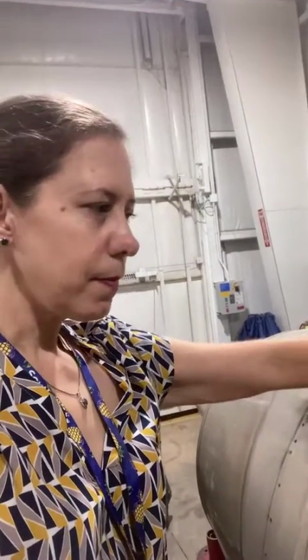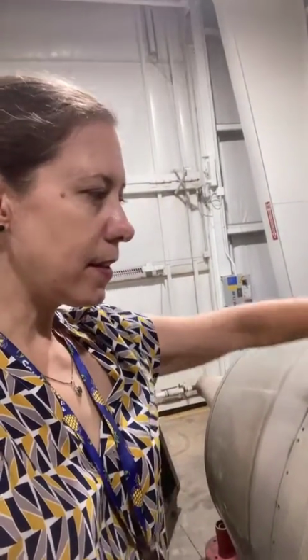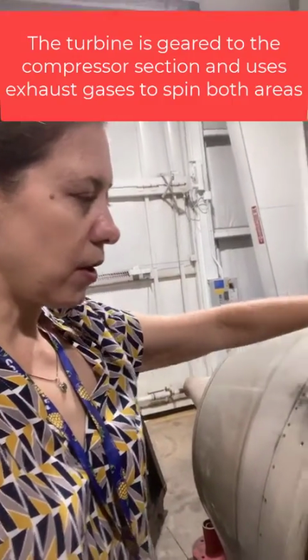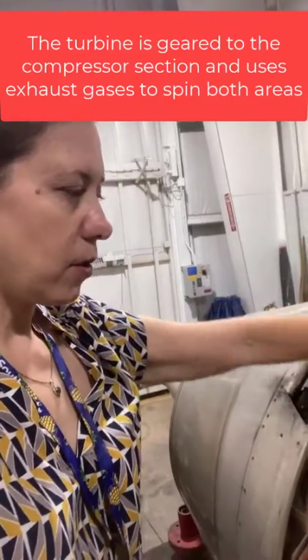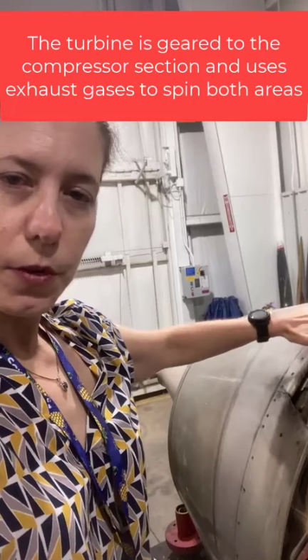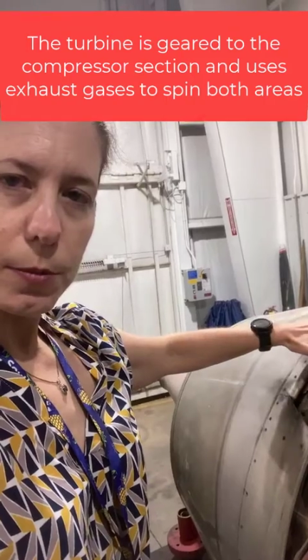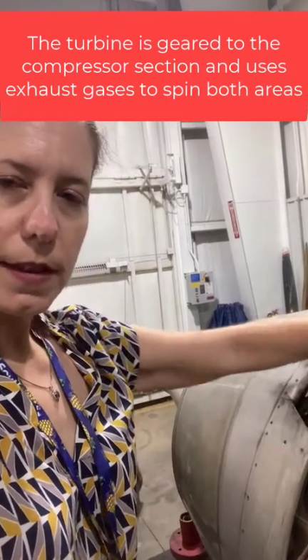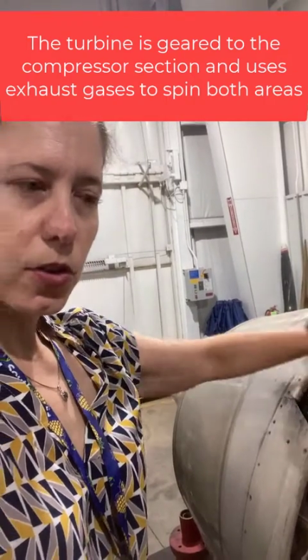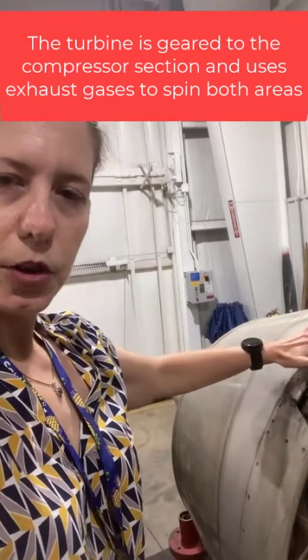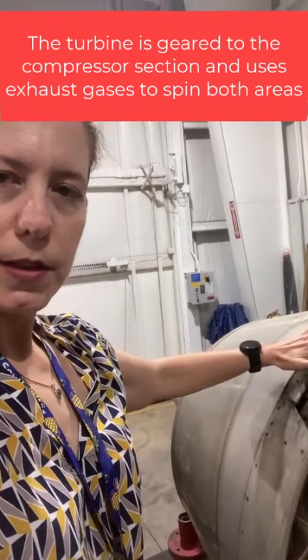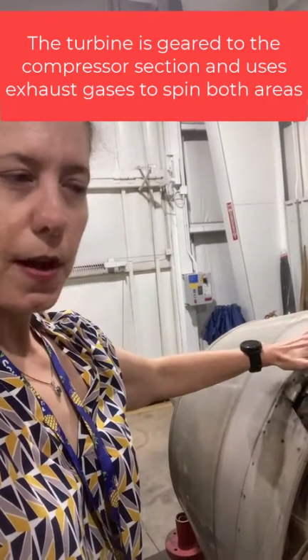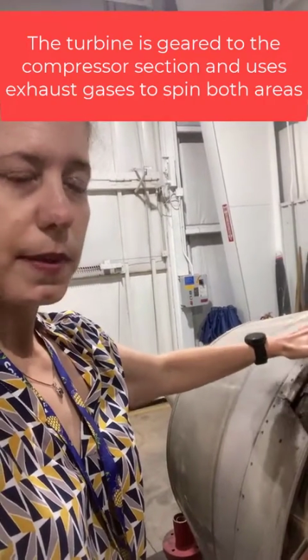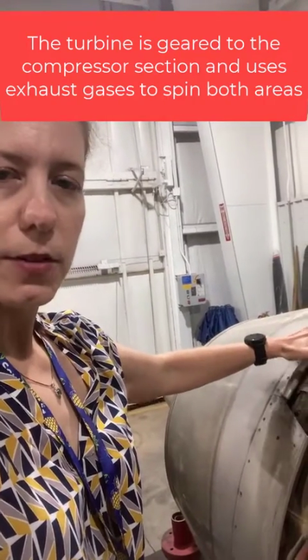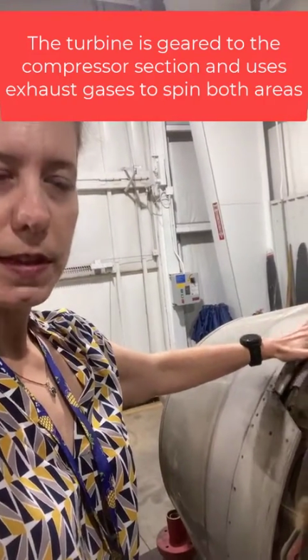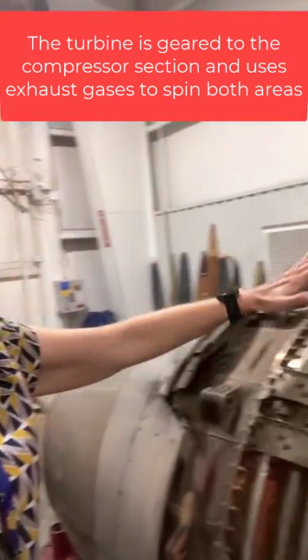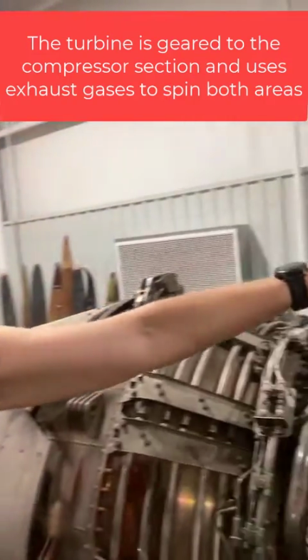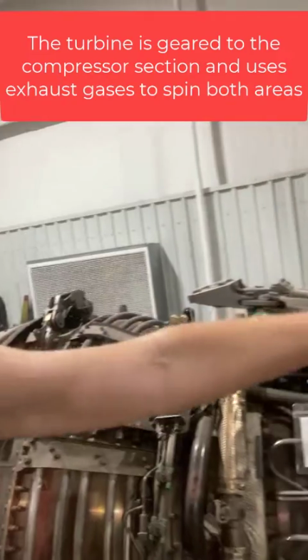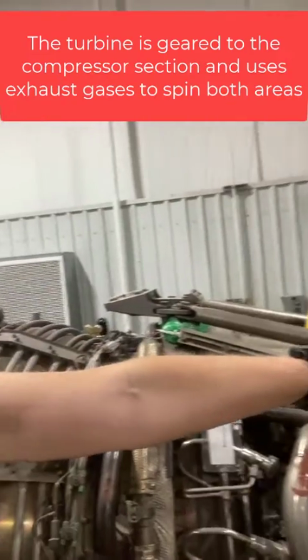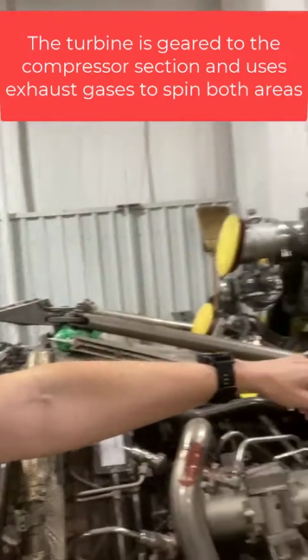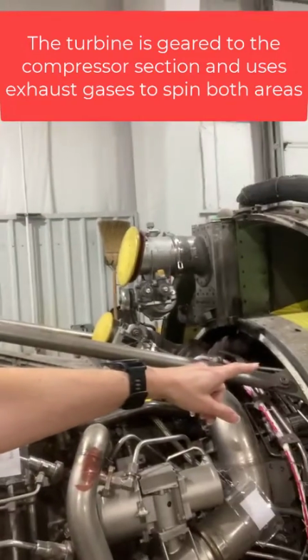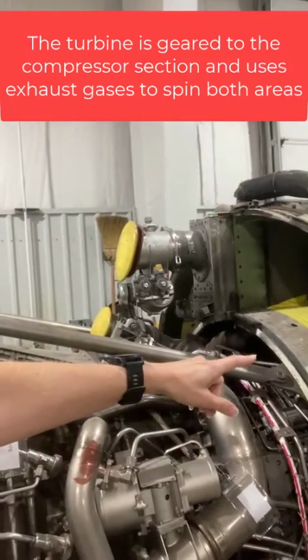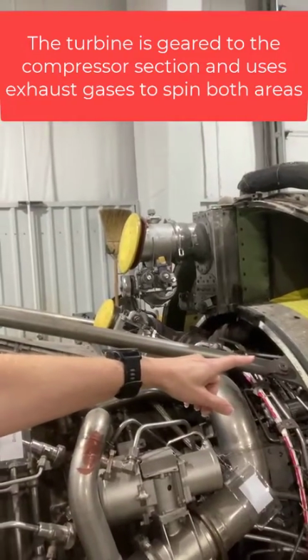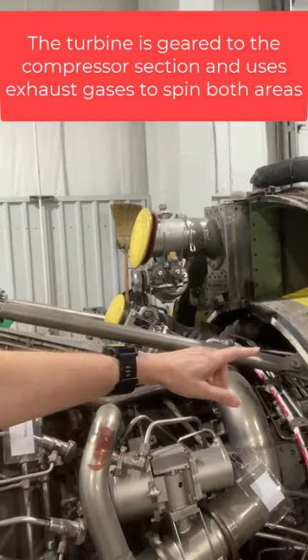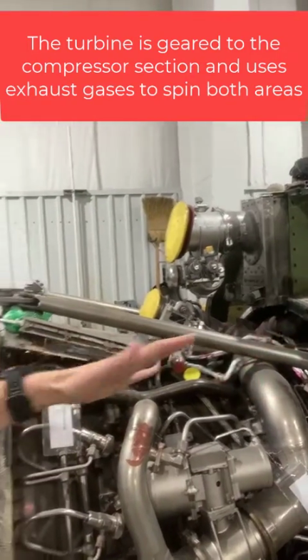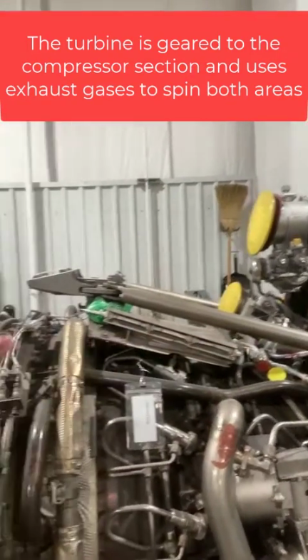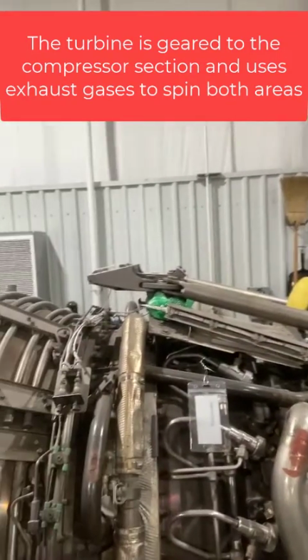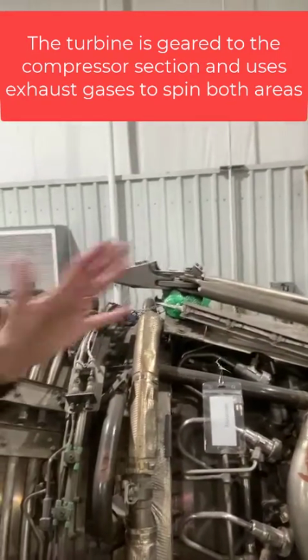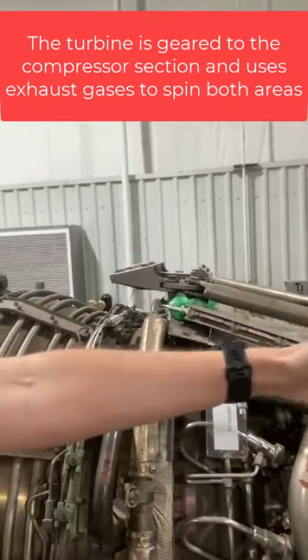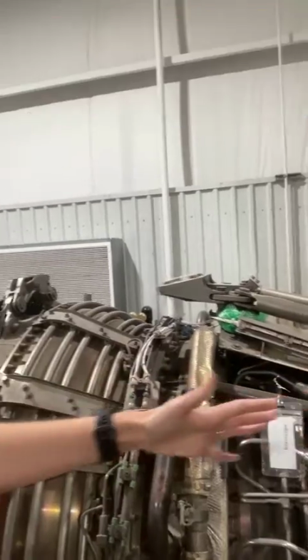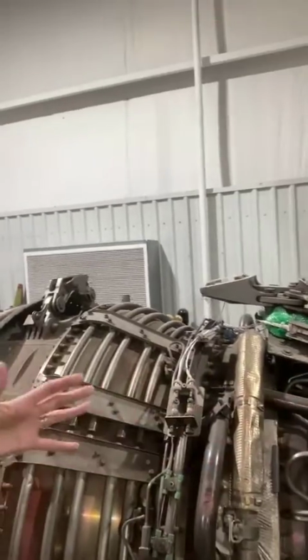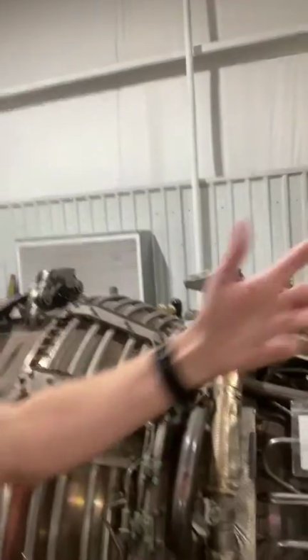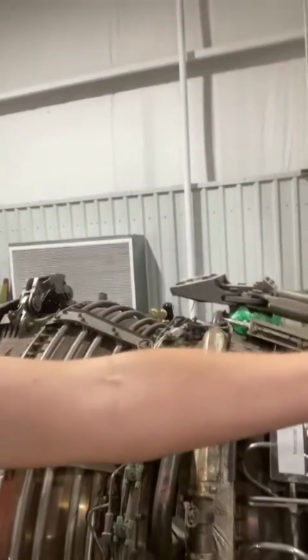As it goes over the turbine blades, it's turning them really fast, but that turbine section is geared up here at the front to the compressor section, and so it's a continuous process where the intake and compression are all happening simultaneously.